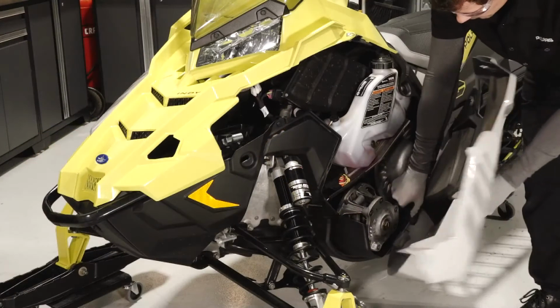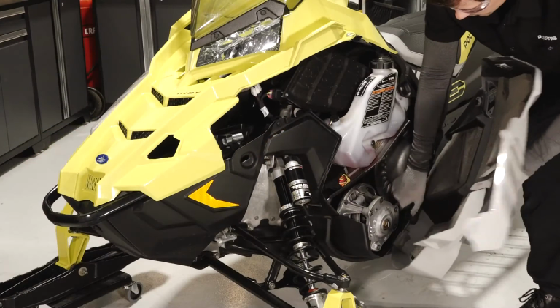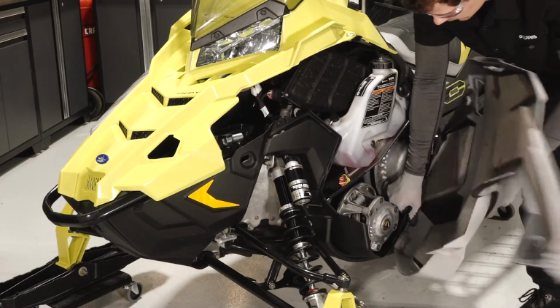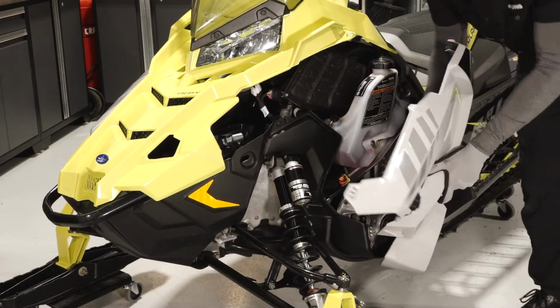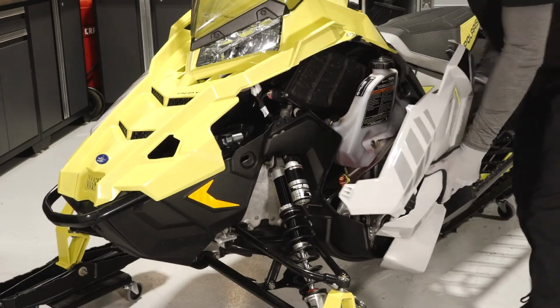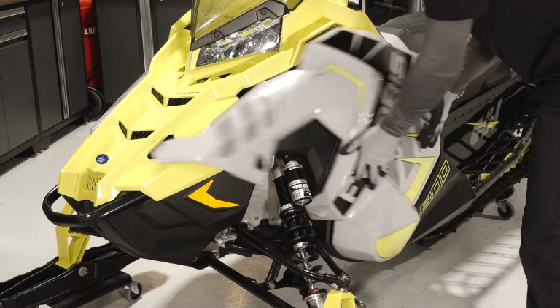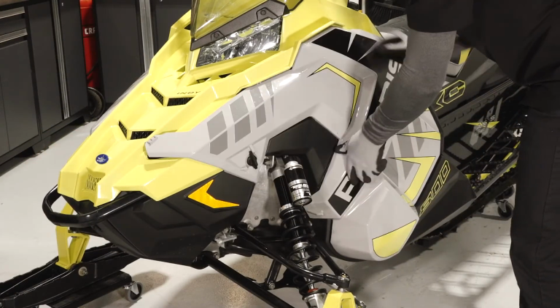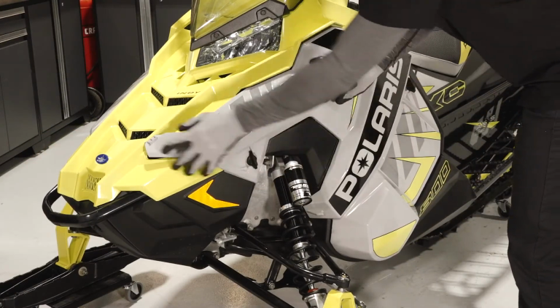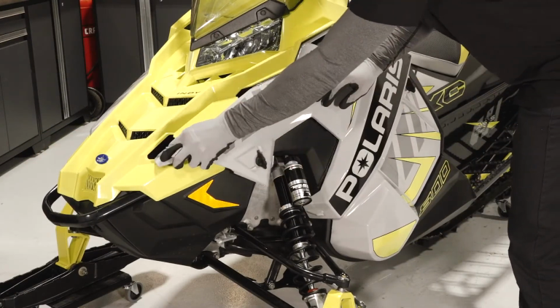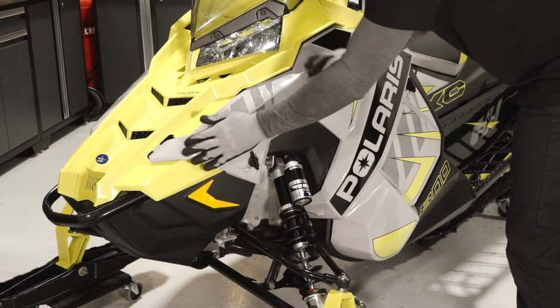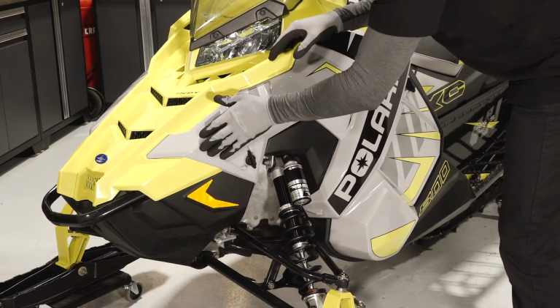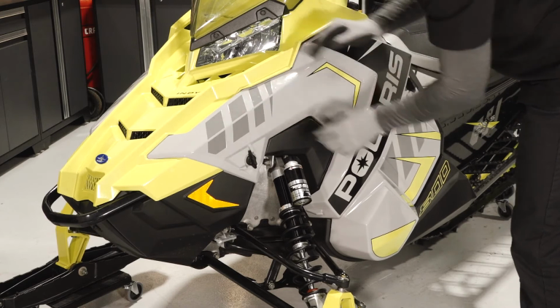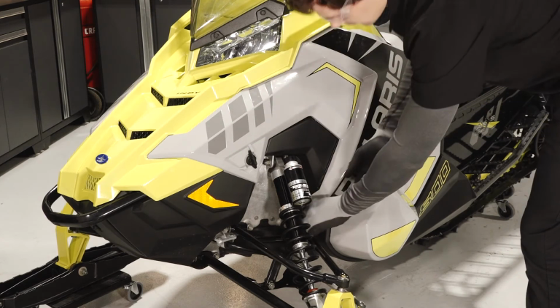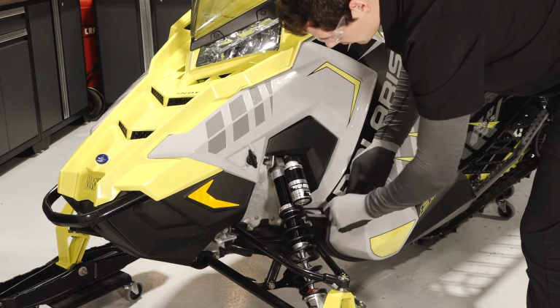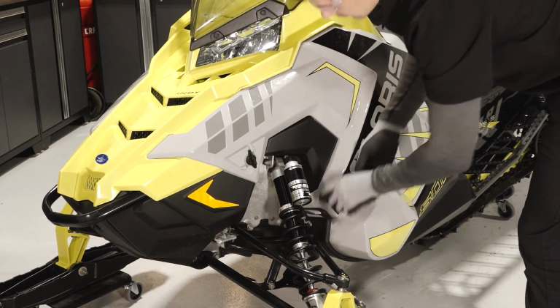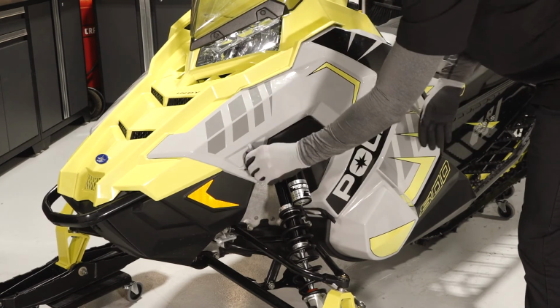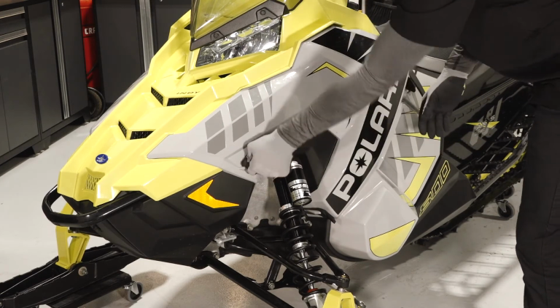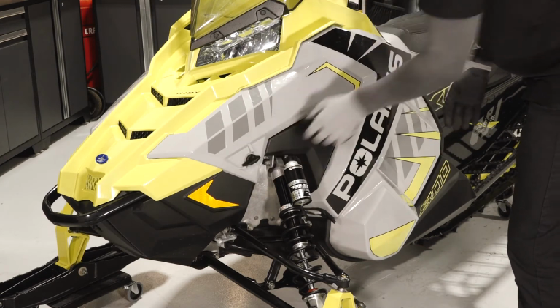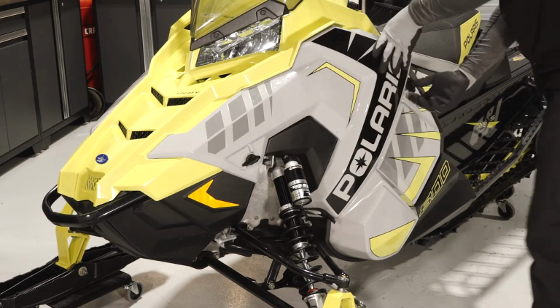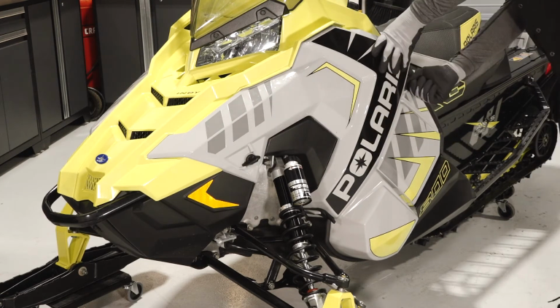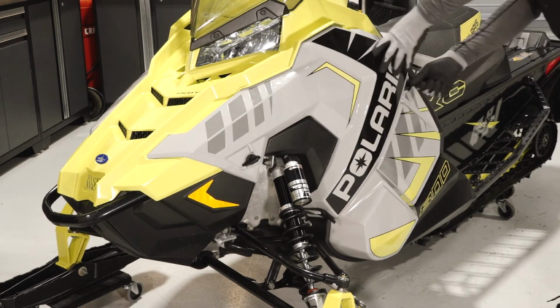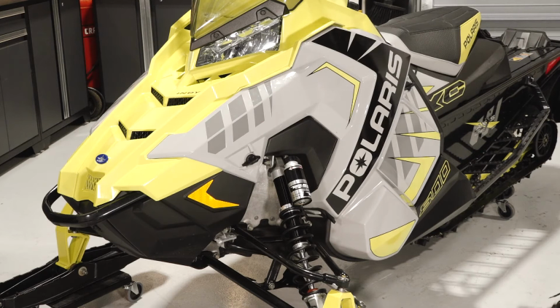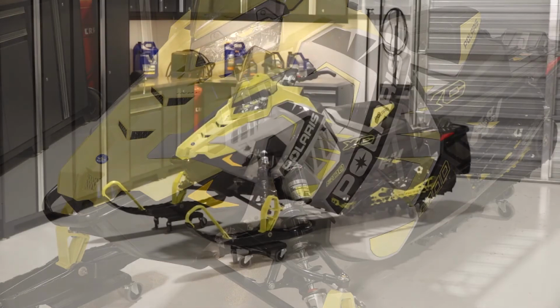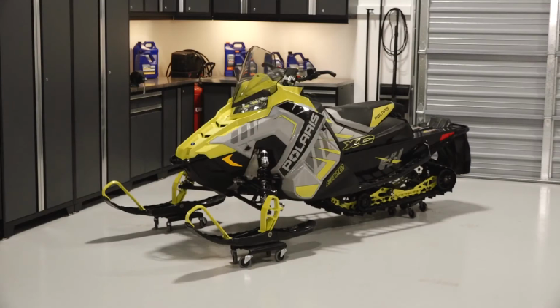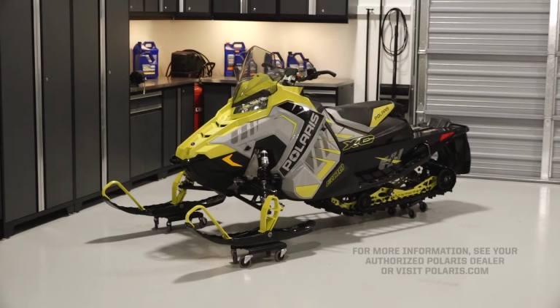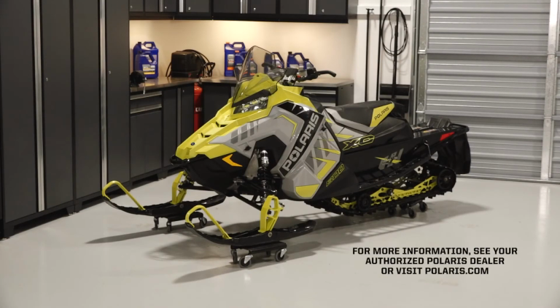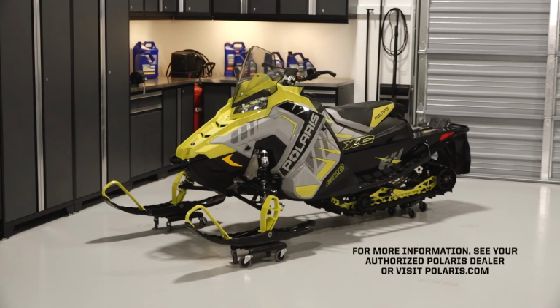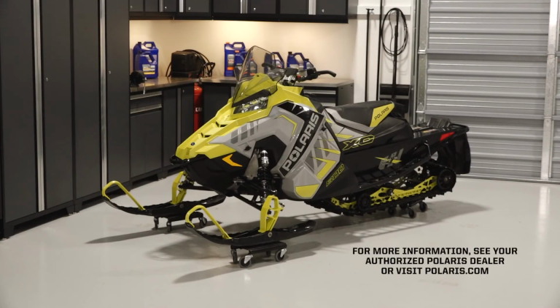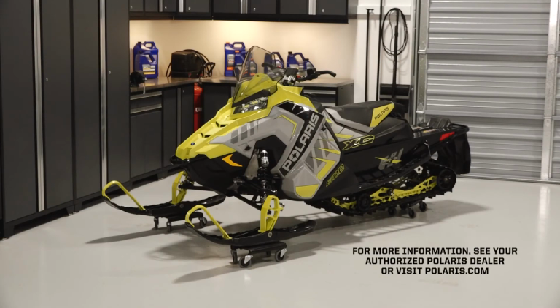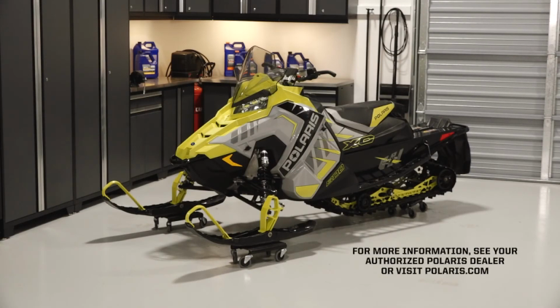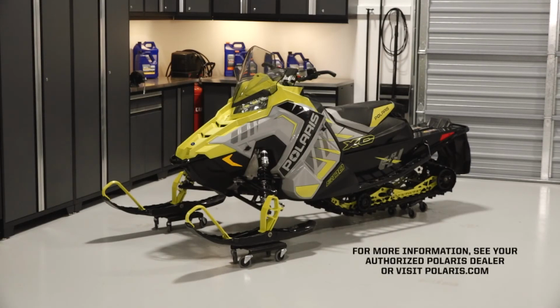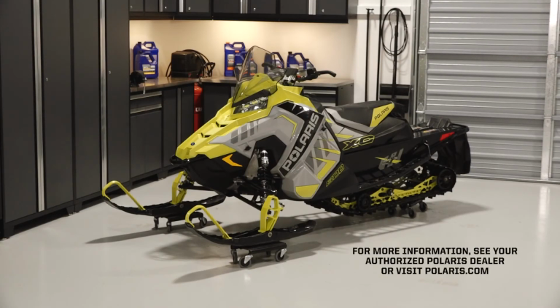Next, reinstall the side panel by inserting the tabs at the bottom and top. Finally, secure the rubber strap and turn the two quarter turn latches. For more information, see your authorized Polaris dealer or visit Polaris.com.